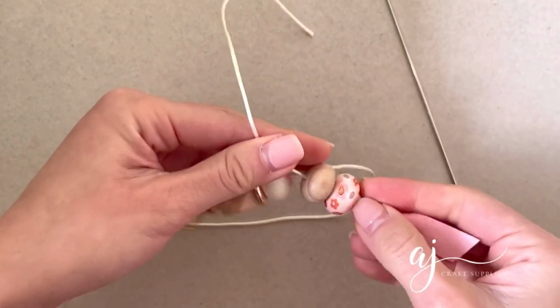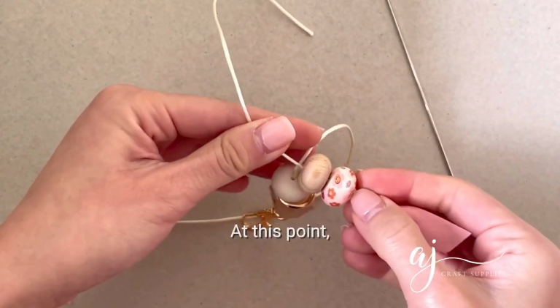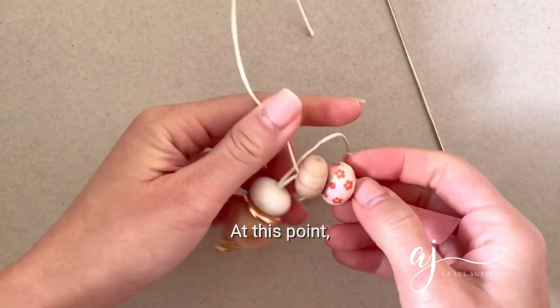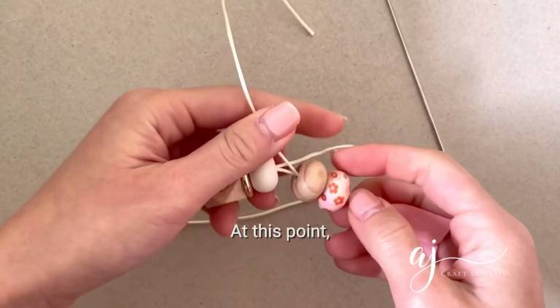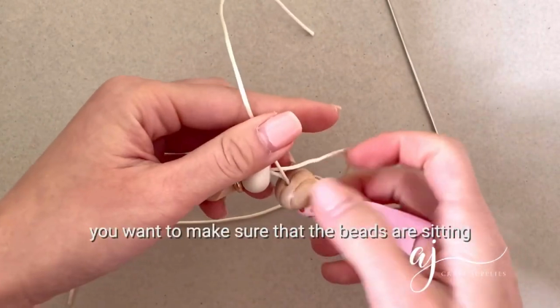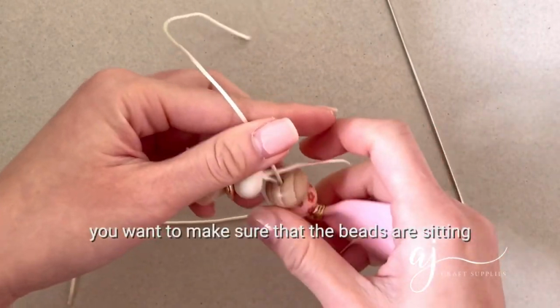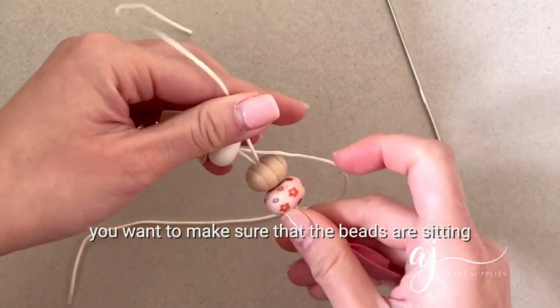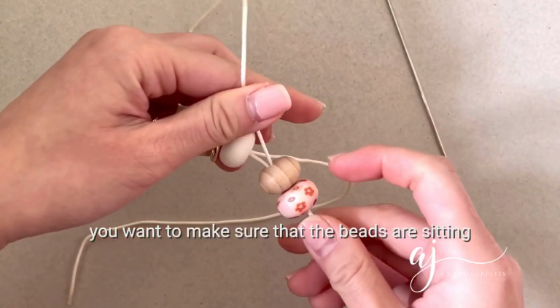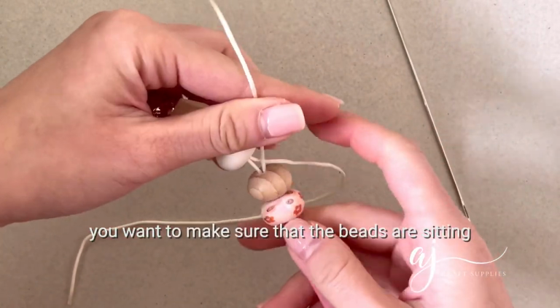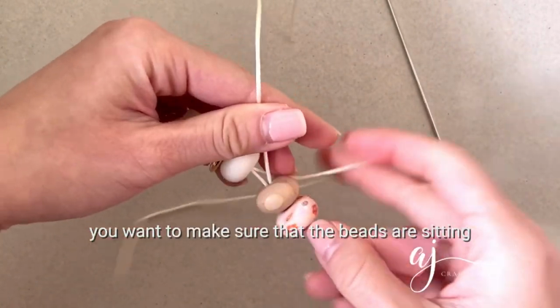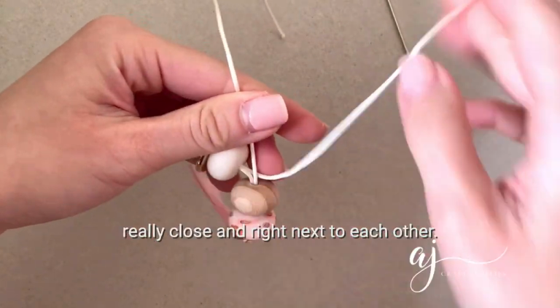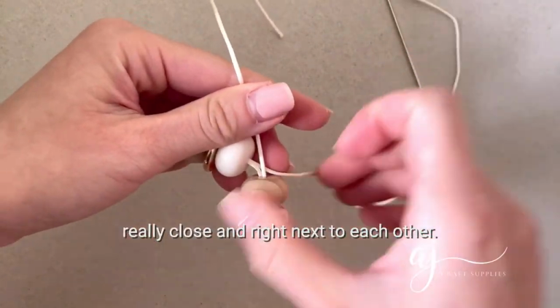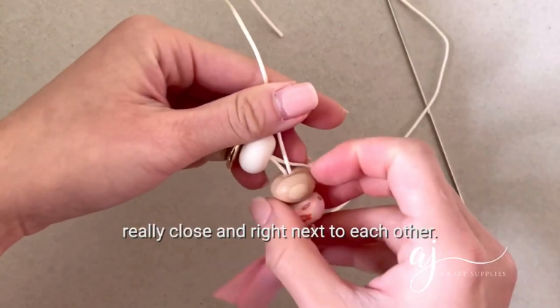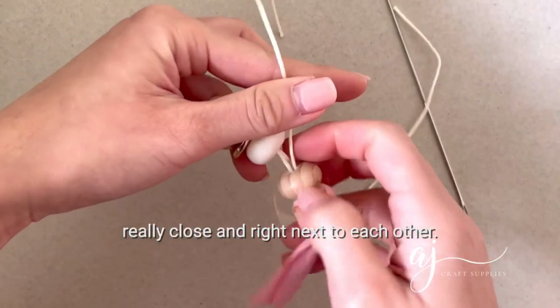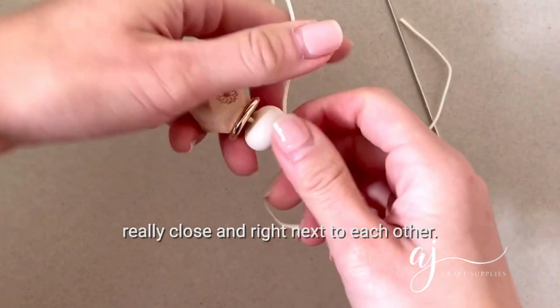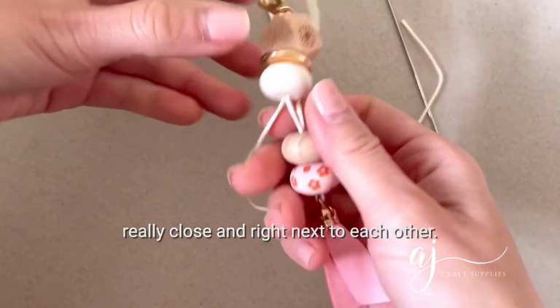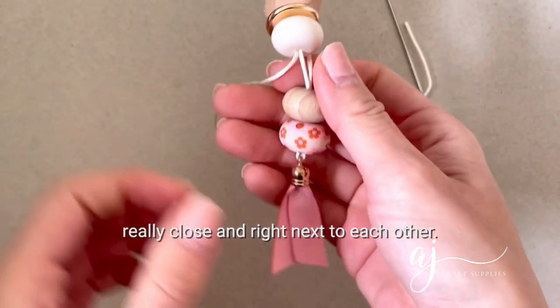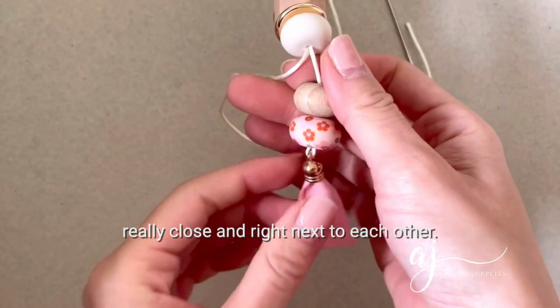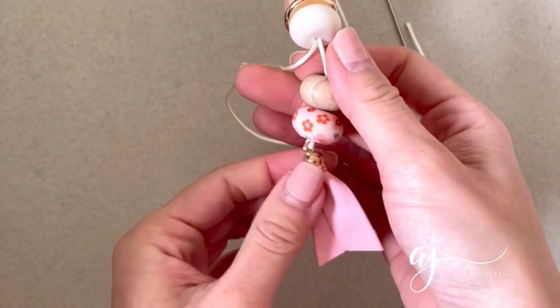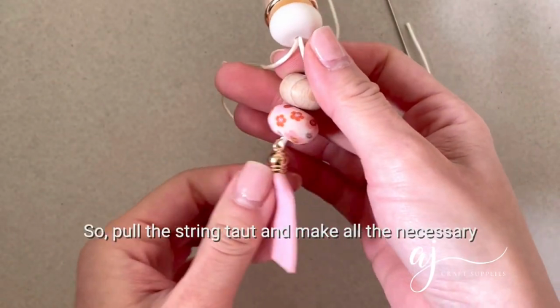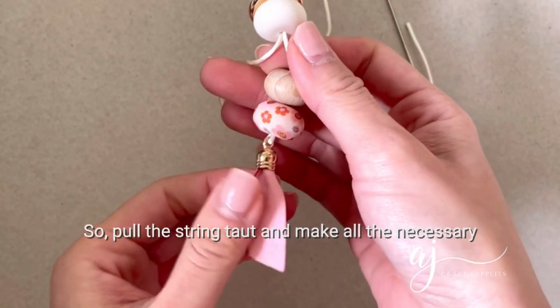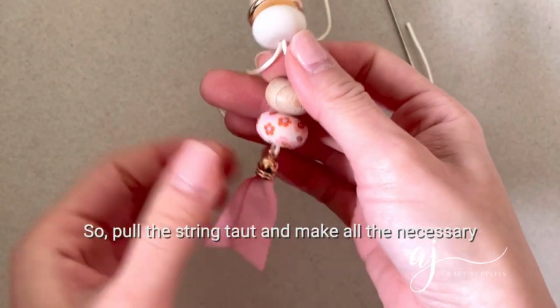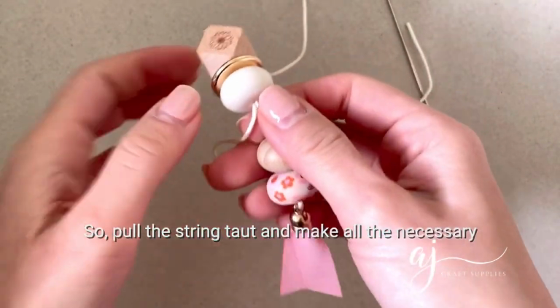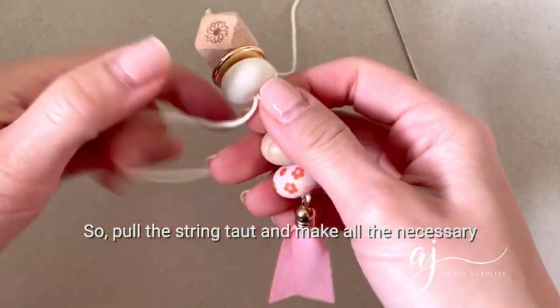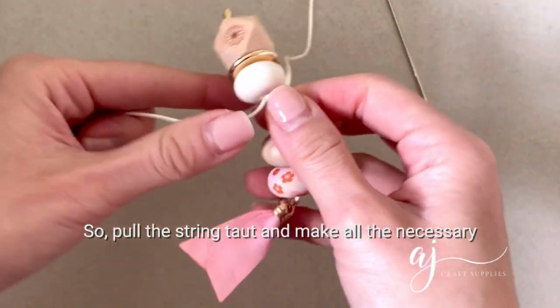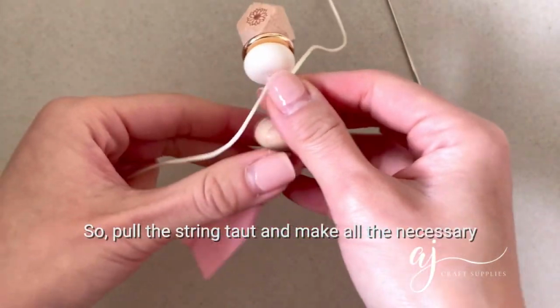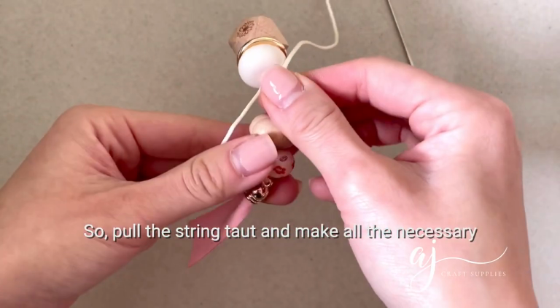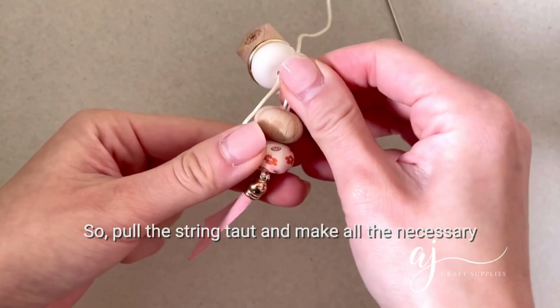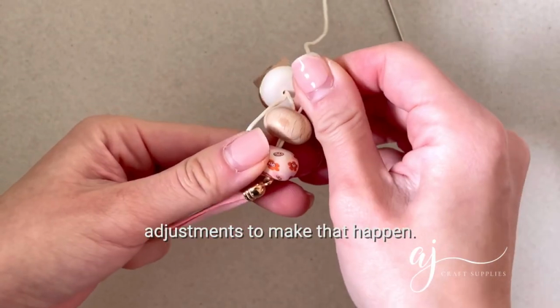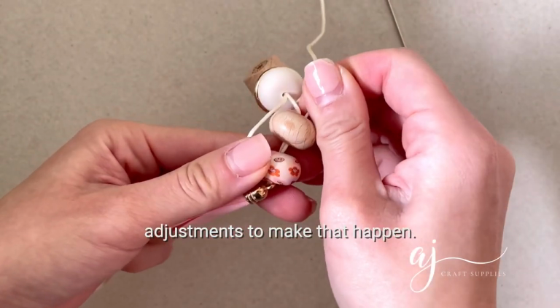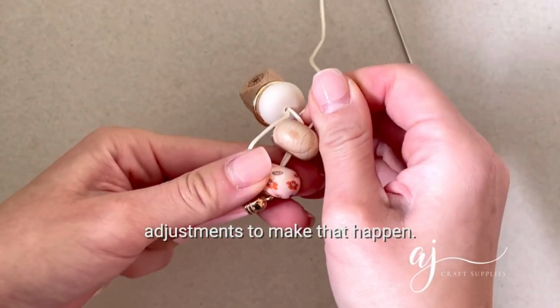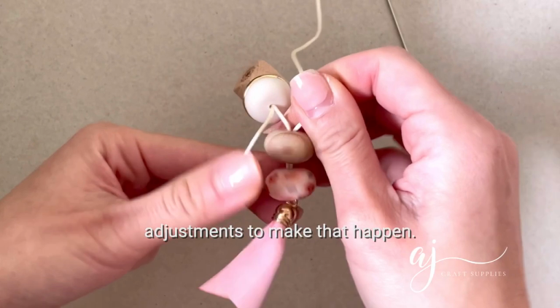At this point you want to make sure that the beads are sitting really close and right next to each other. Pull the string taut and make all the necessary adjustments to make that happen.